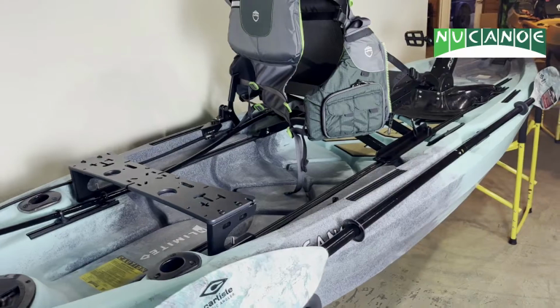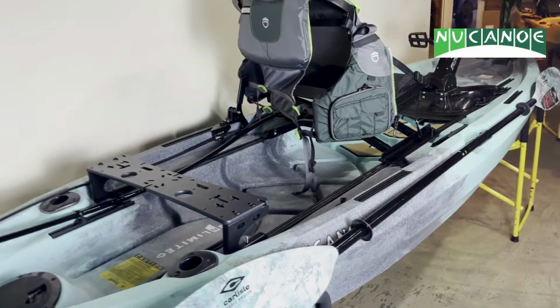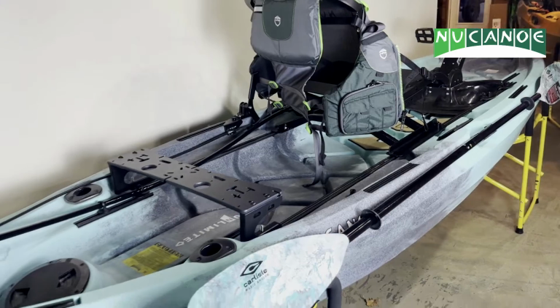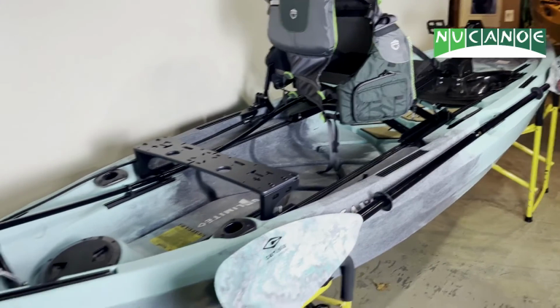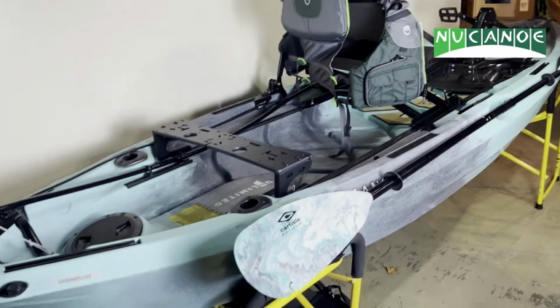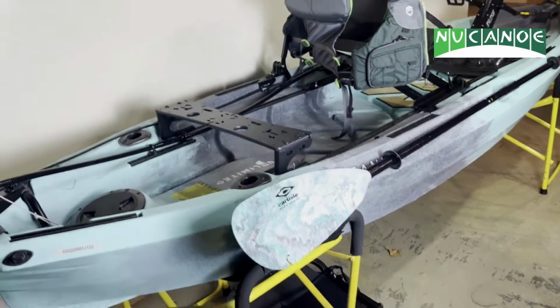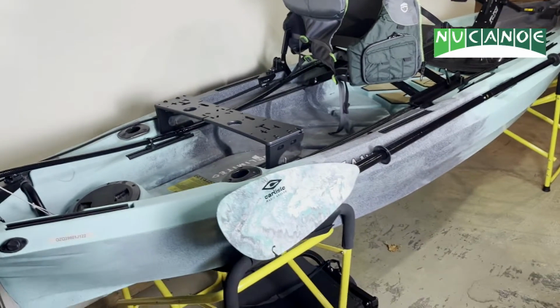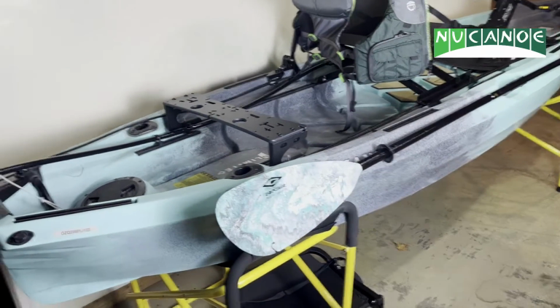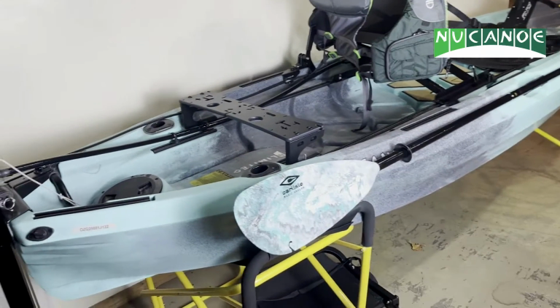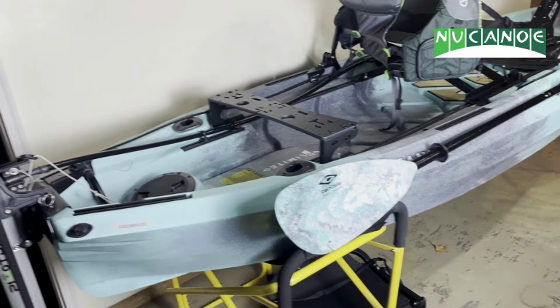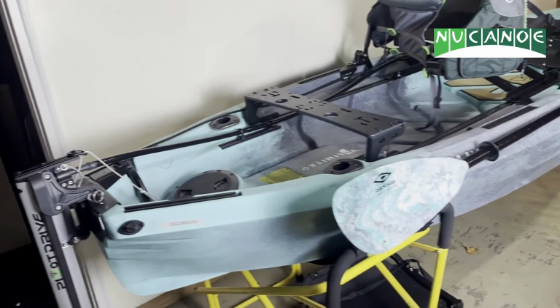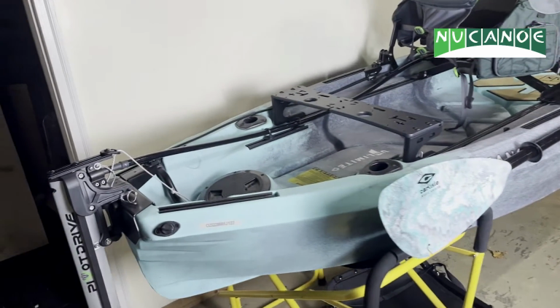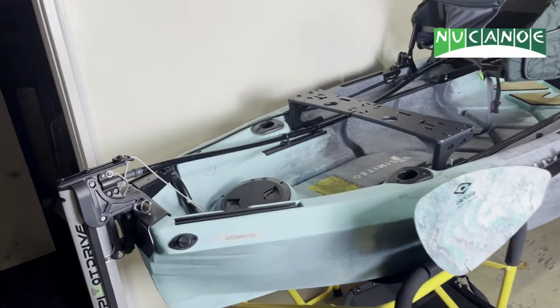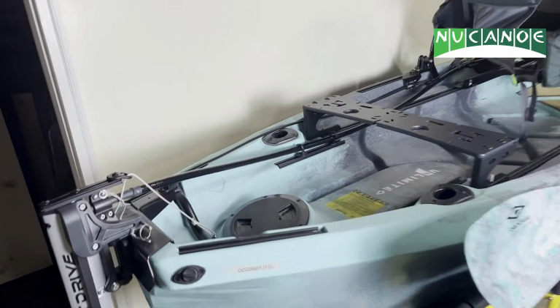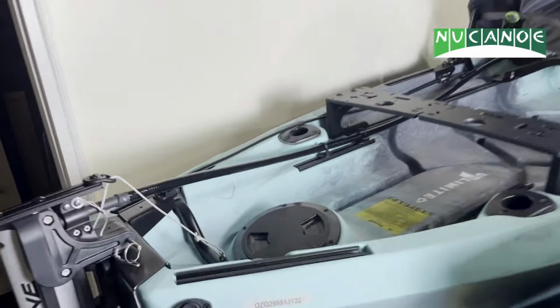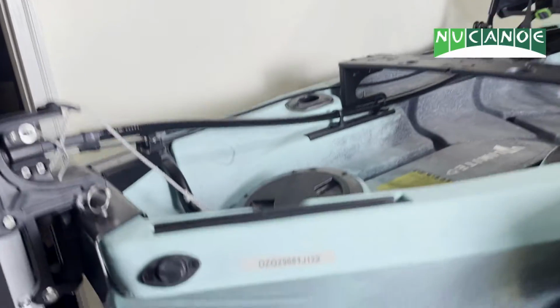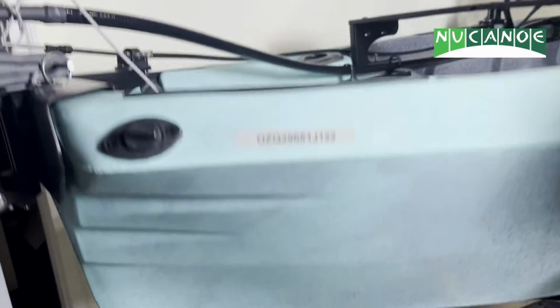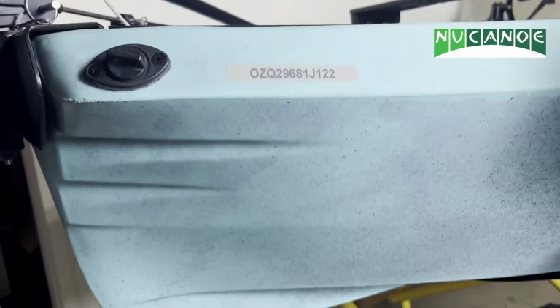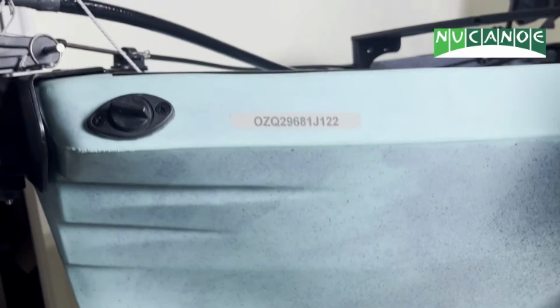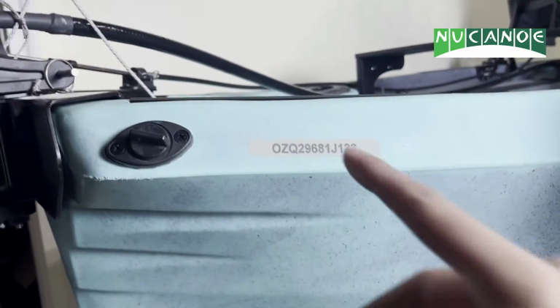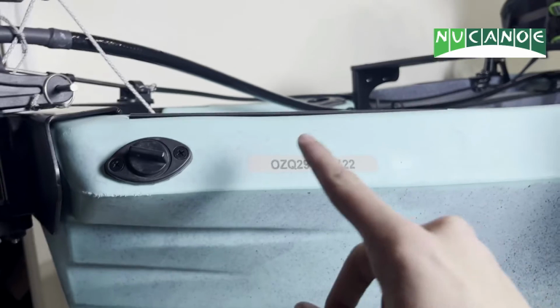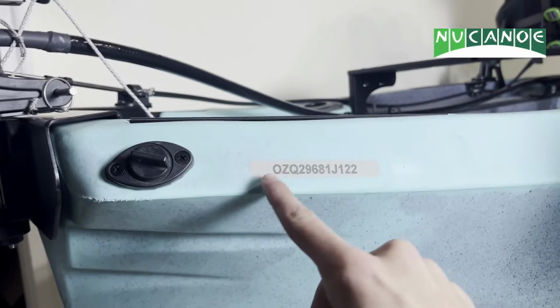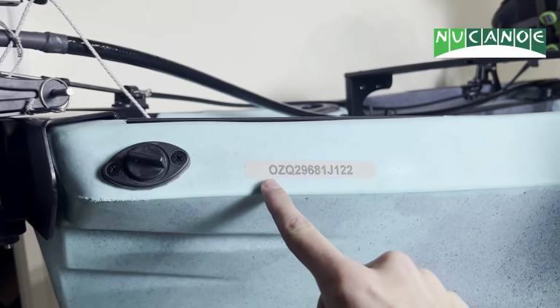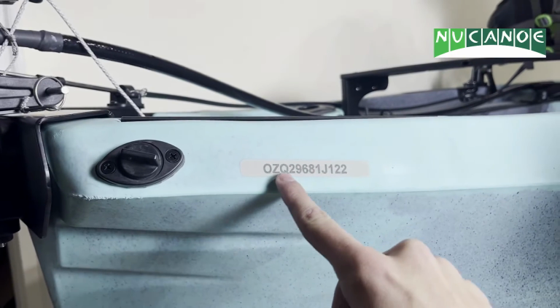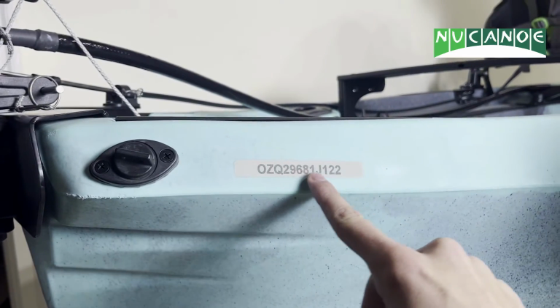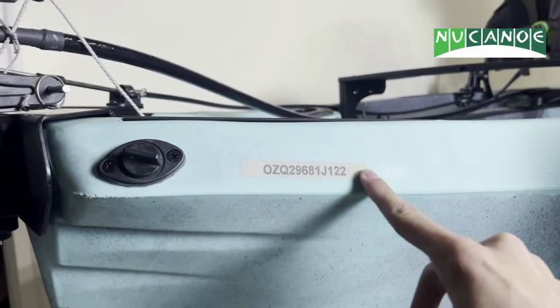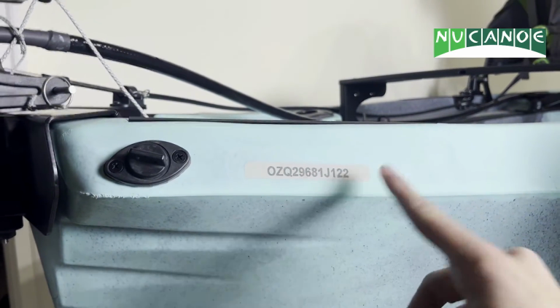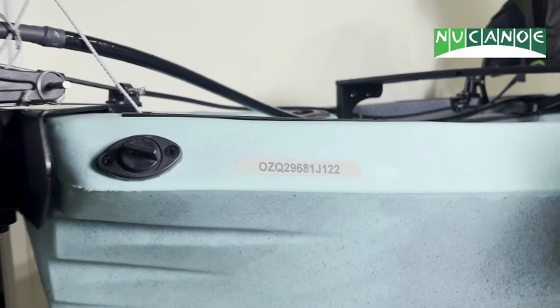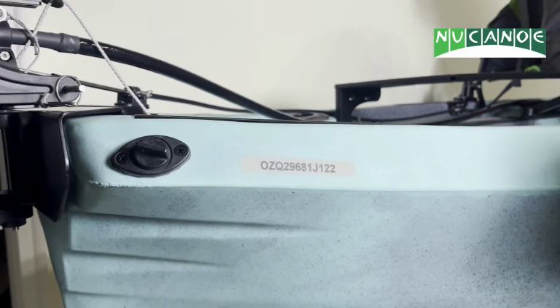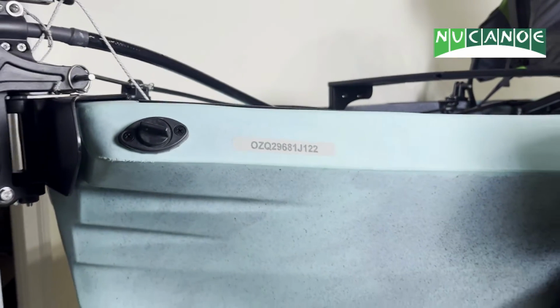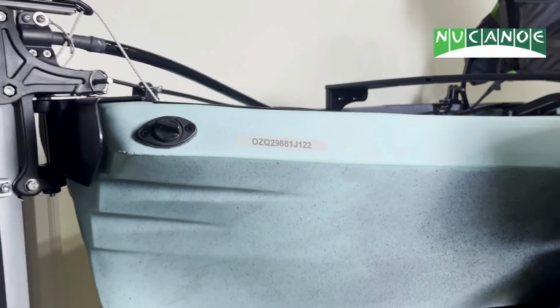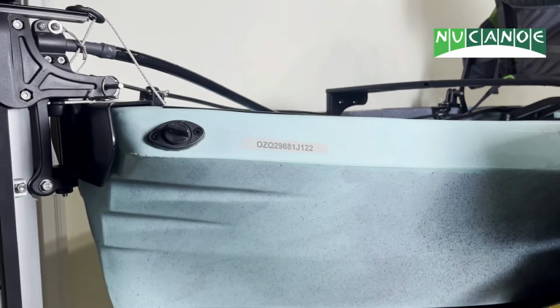When looking at your new canoe kayak, you can come to the back right side on the top end of your crease and your serial number is listed with a sticker right there.